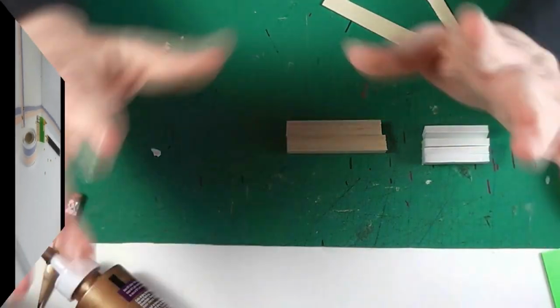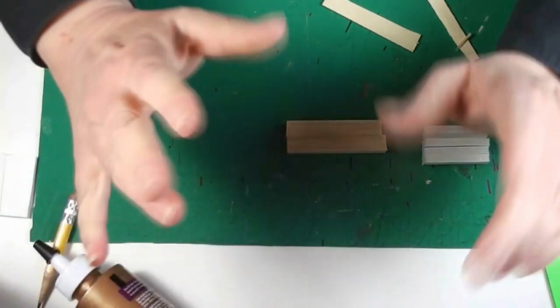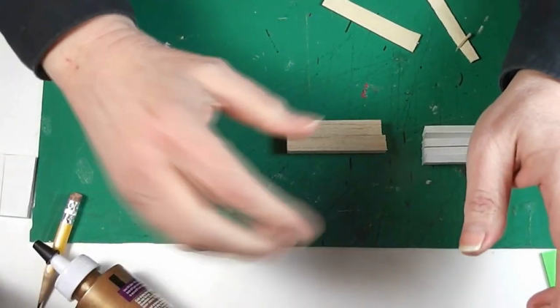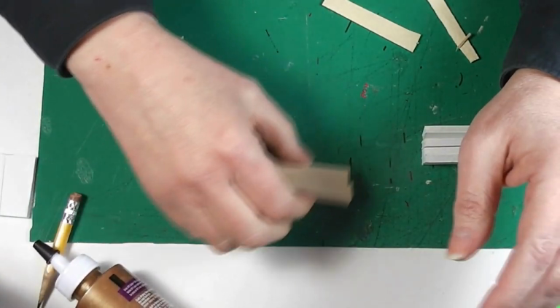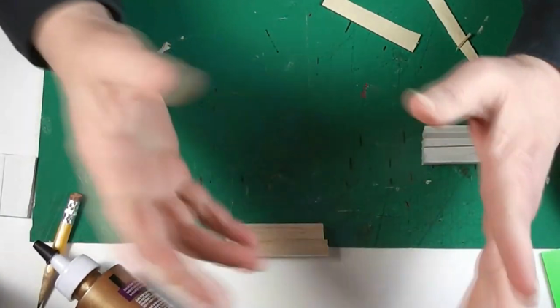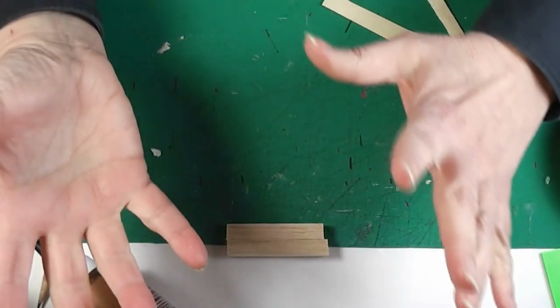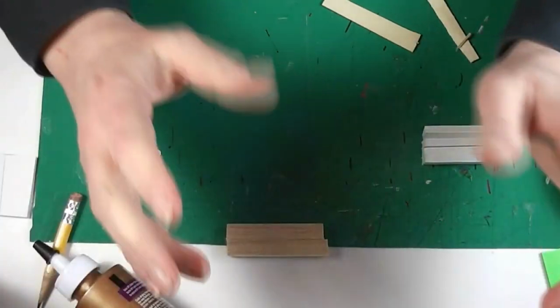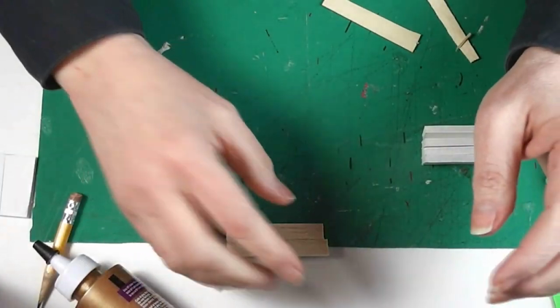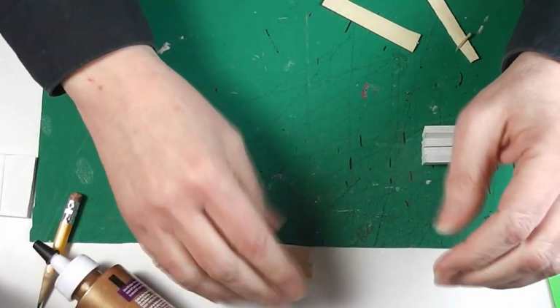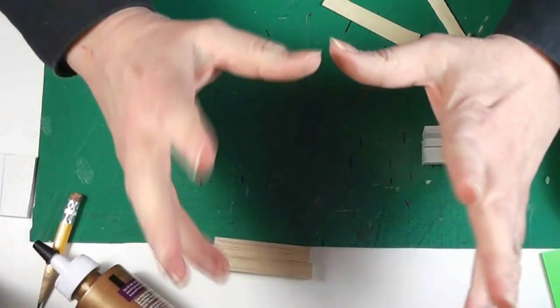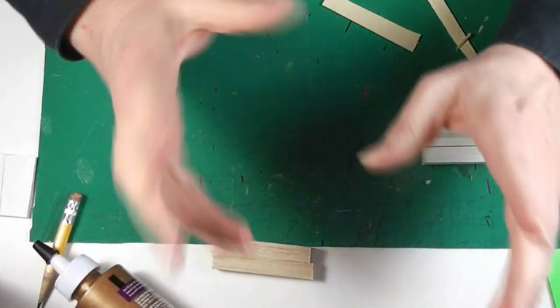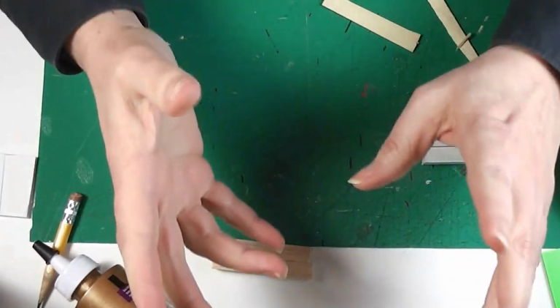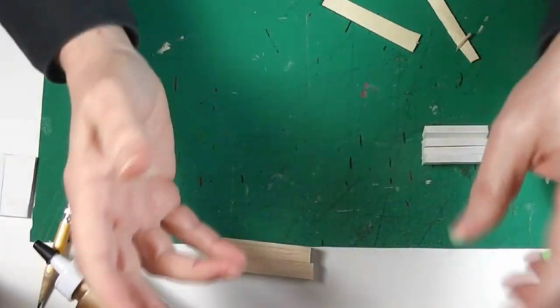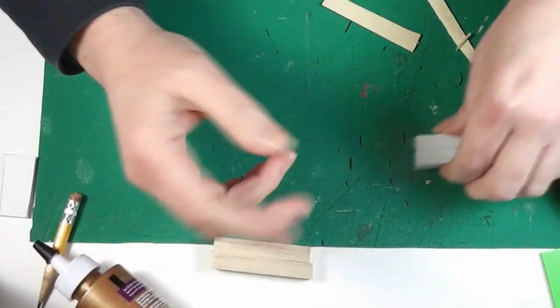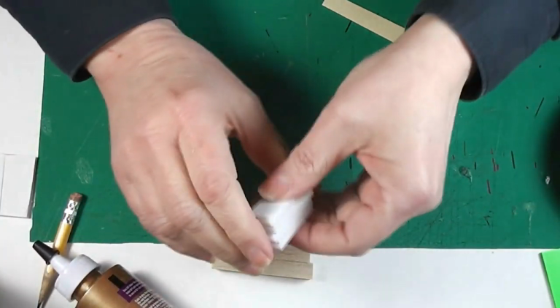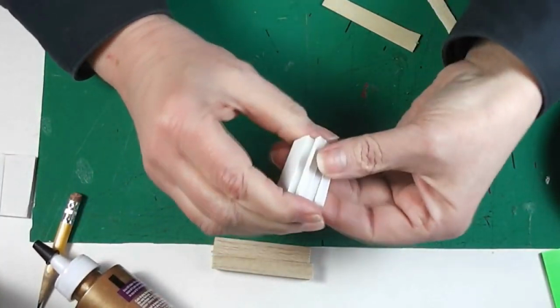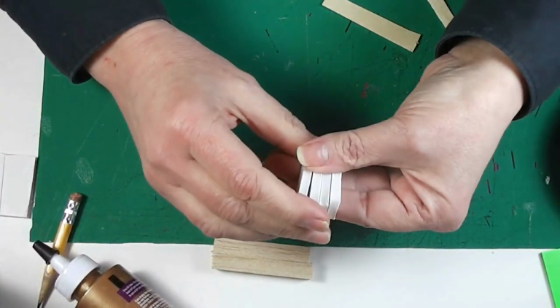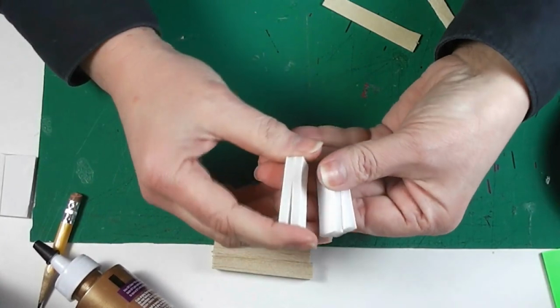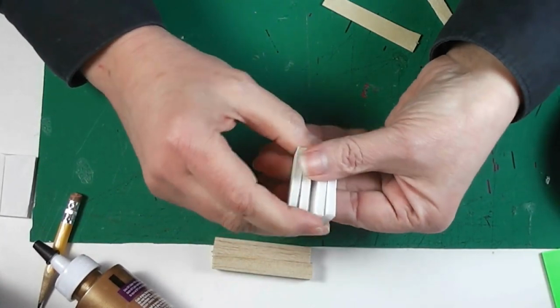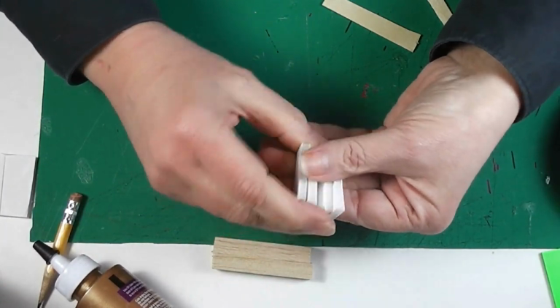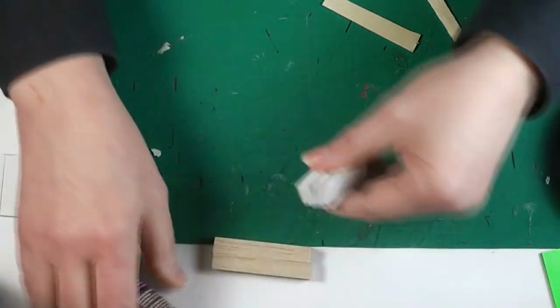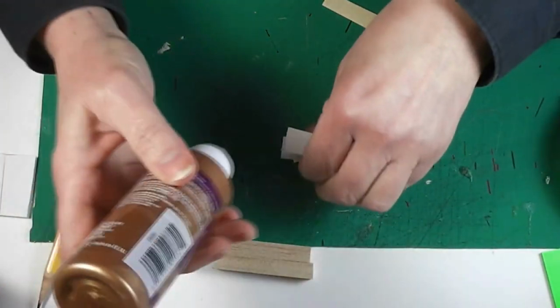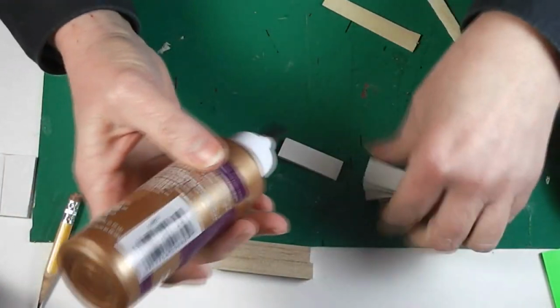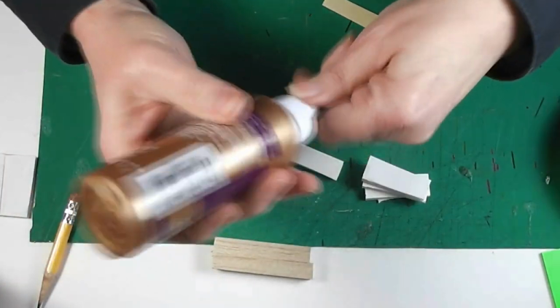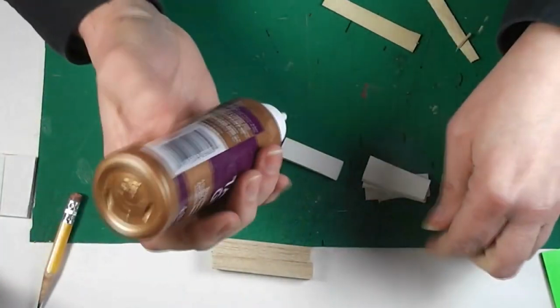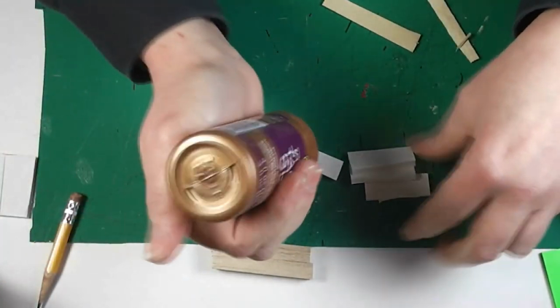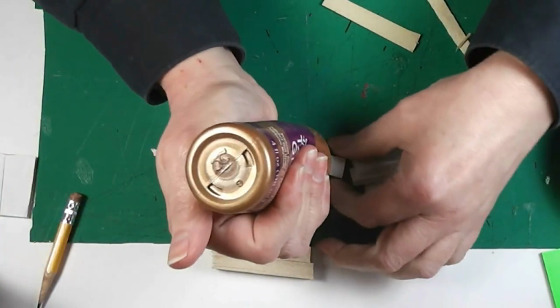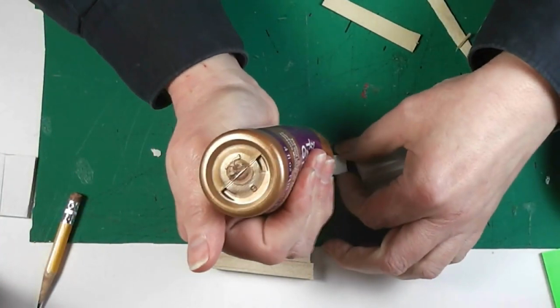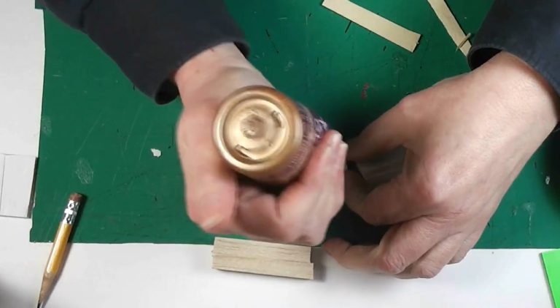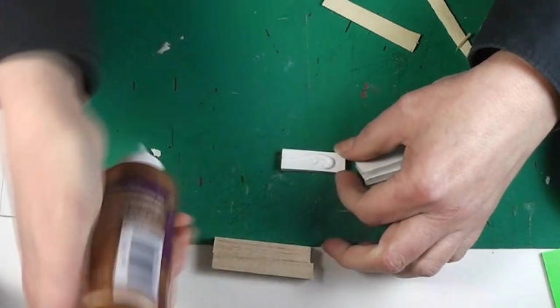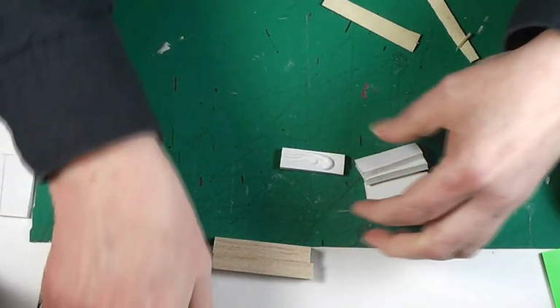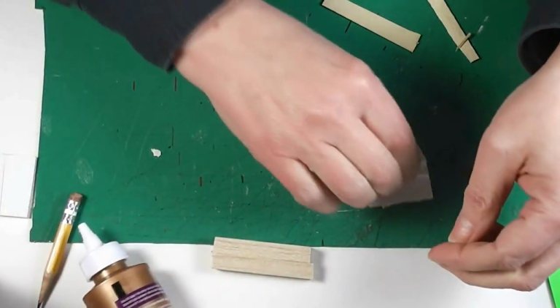Before we start wiring, or marking for our wiring even, we are going to make ourselves a little handy tool to help us in that marking. So what I've done here is I've cut four pieces of scrap foam core. This is one way to do it, and this will fit my pencil.